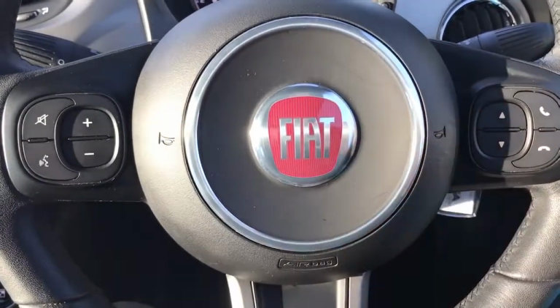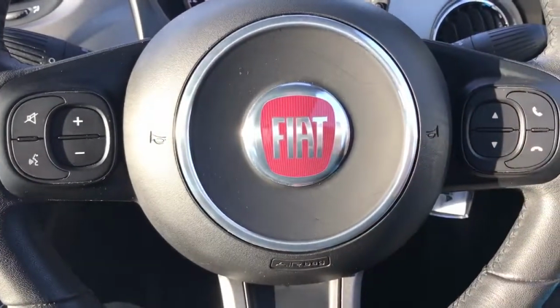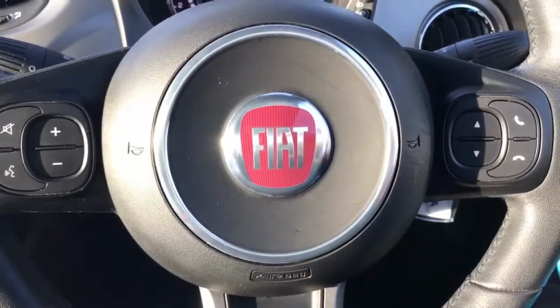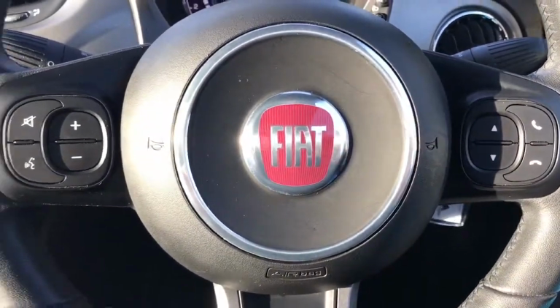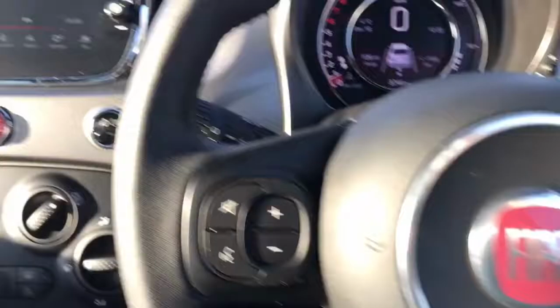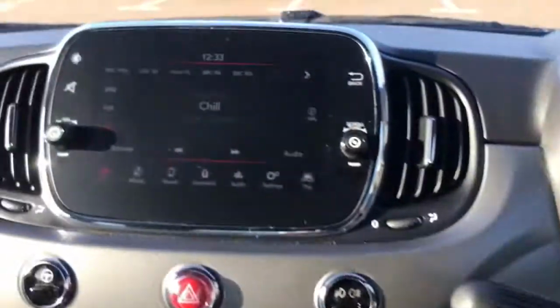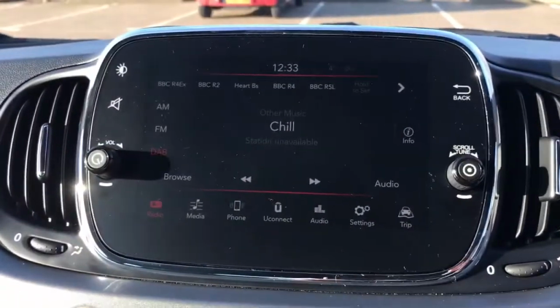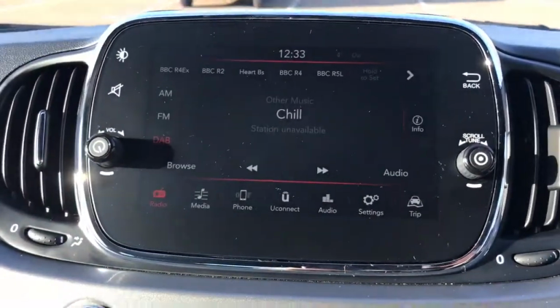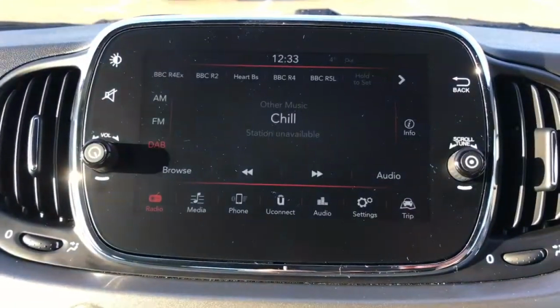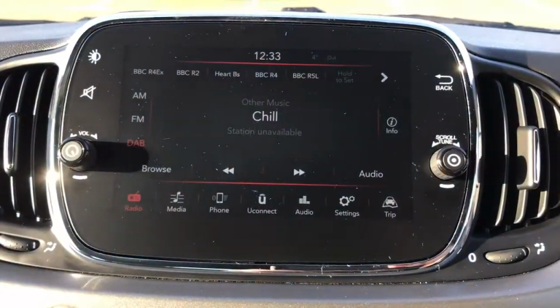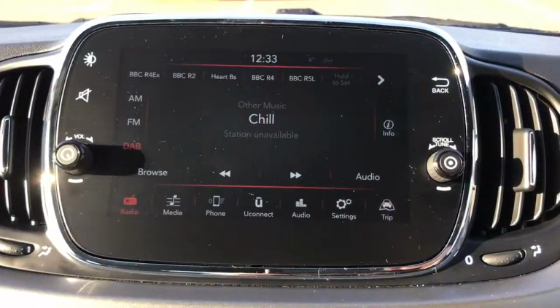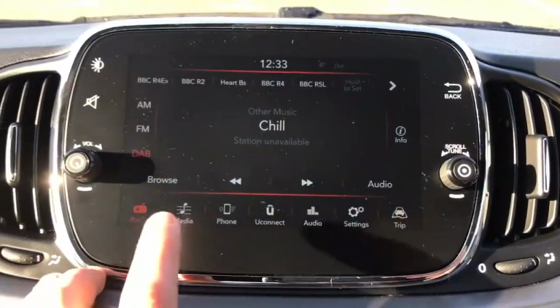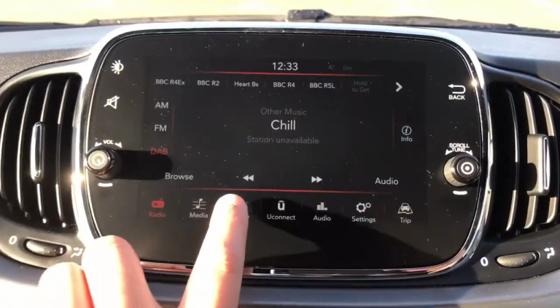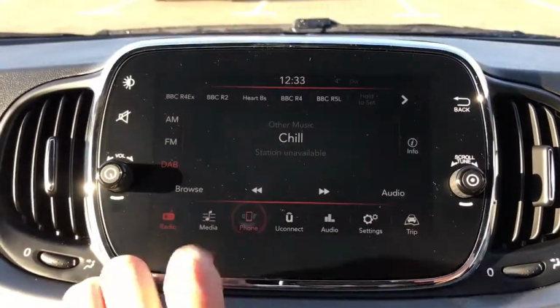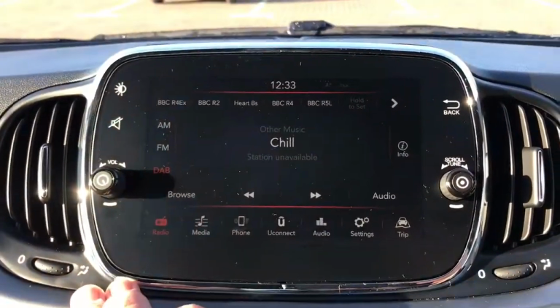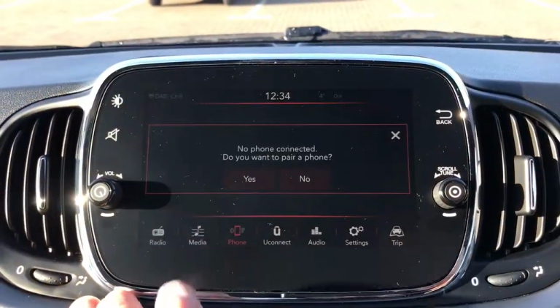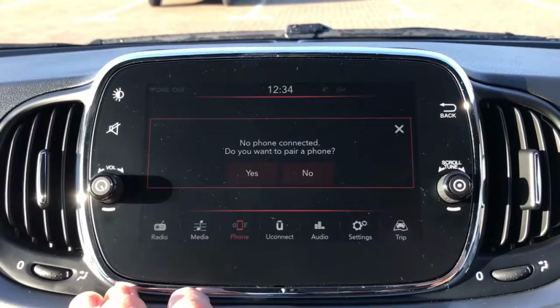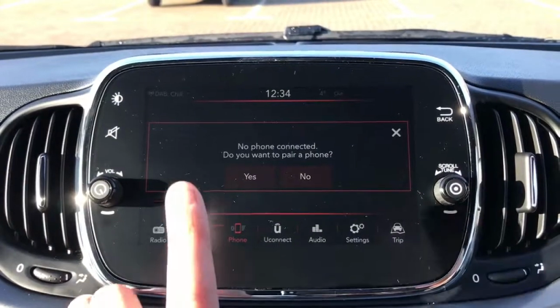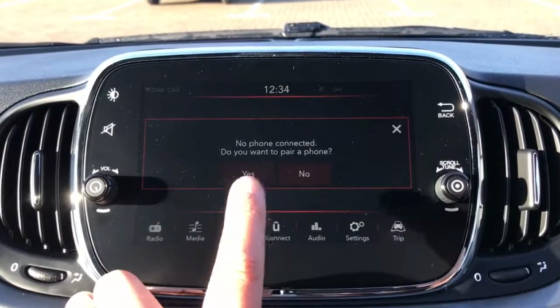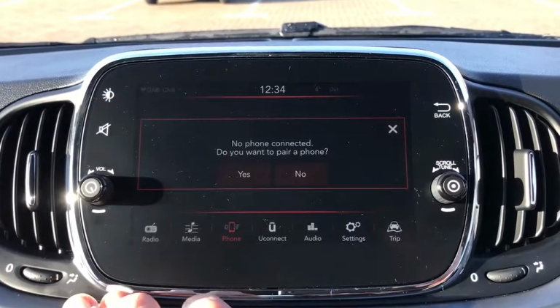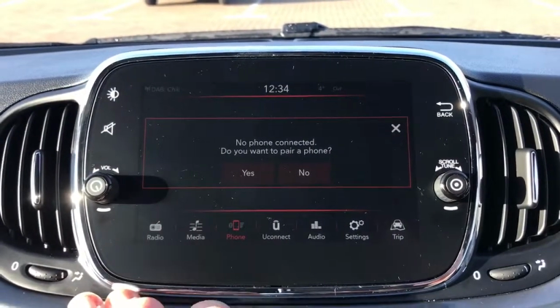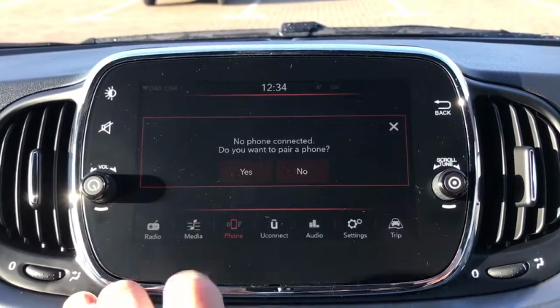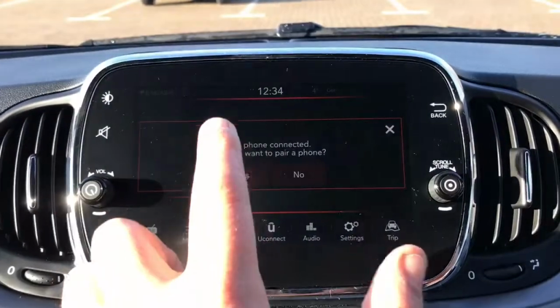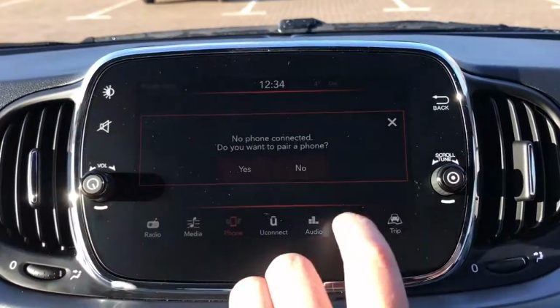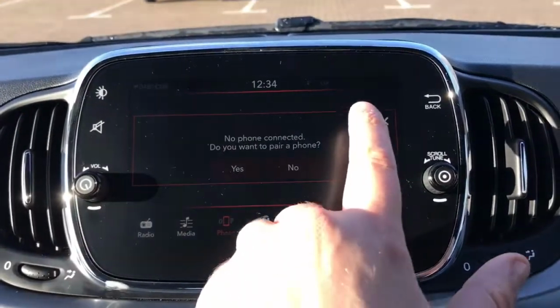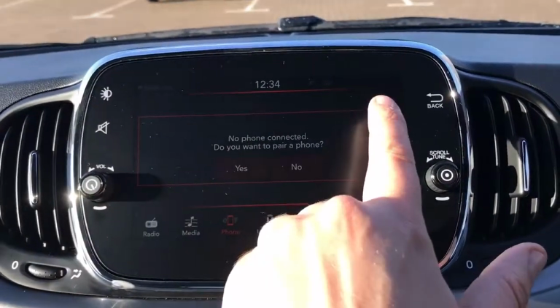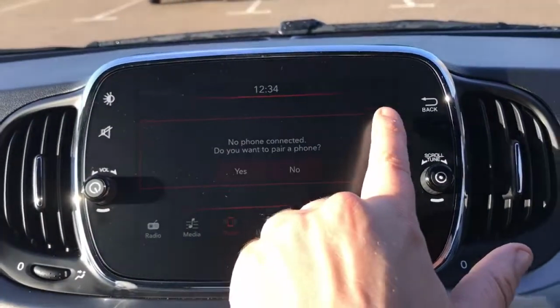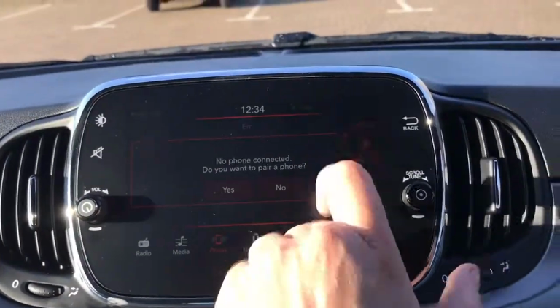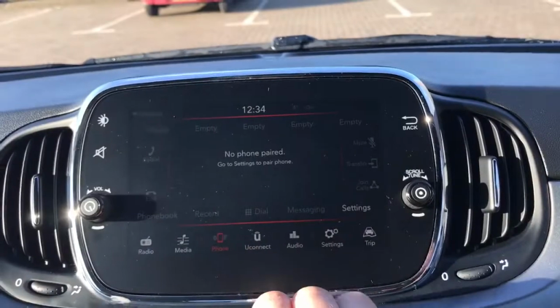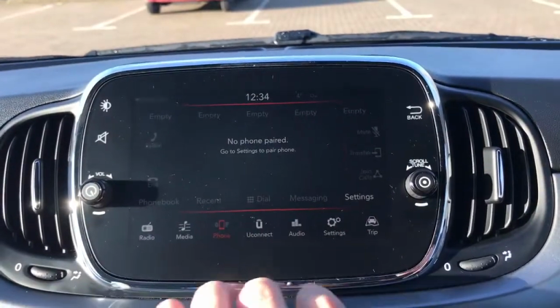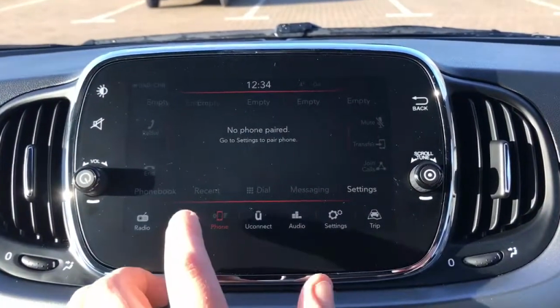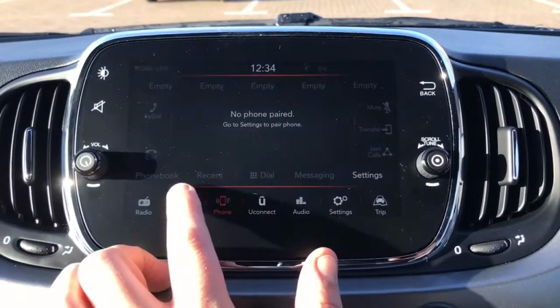That's once you've paired your phone, which is done on the touchscreen in the centre. You would hit 'phone' and then just follow the instructions on screen. As you can see, it's asking if you want to pair a phone — you'd hit yes to that and then follow the very simple instructions on the screen.